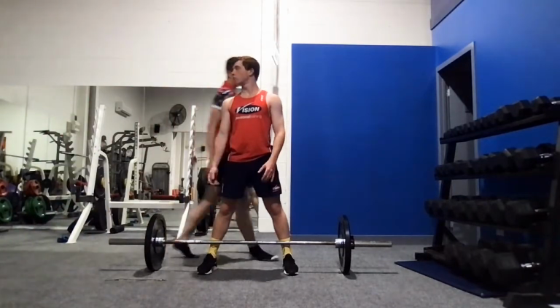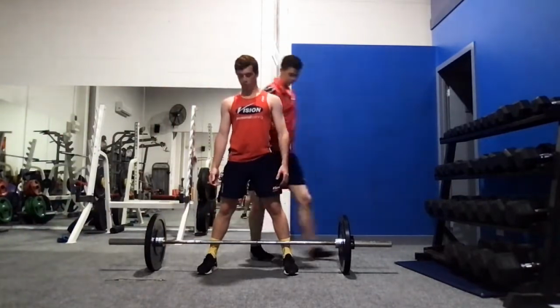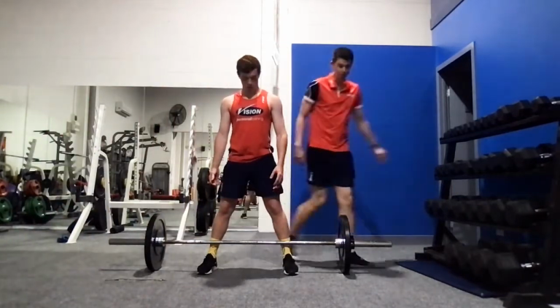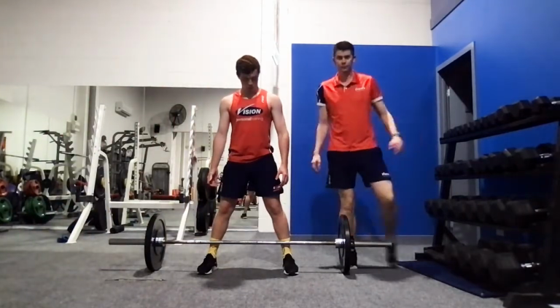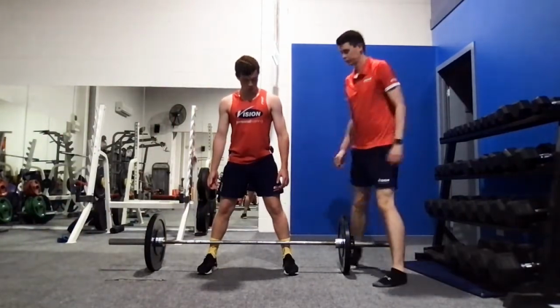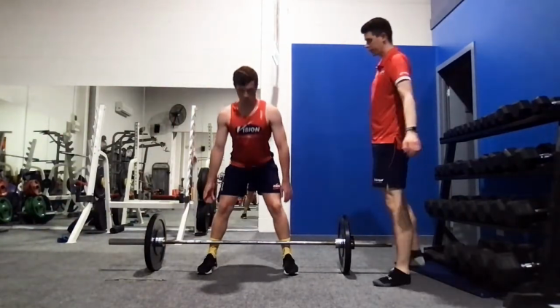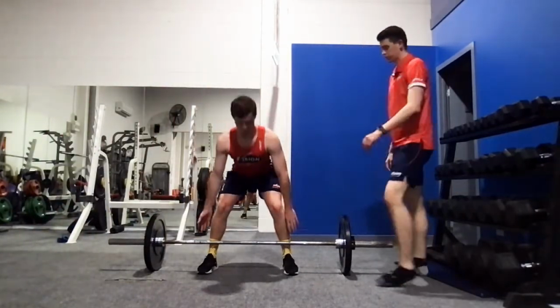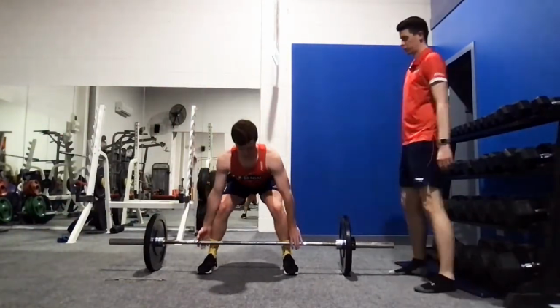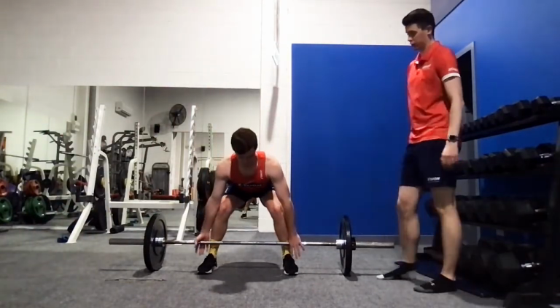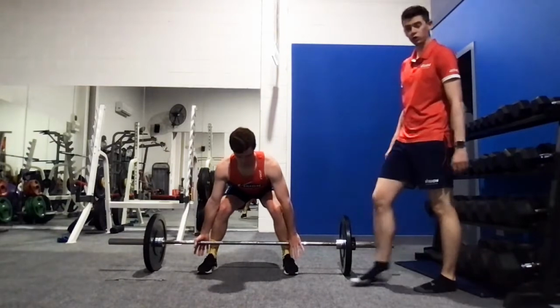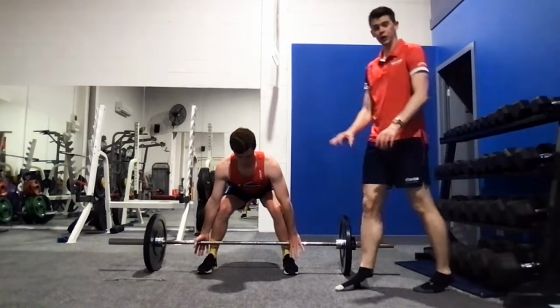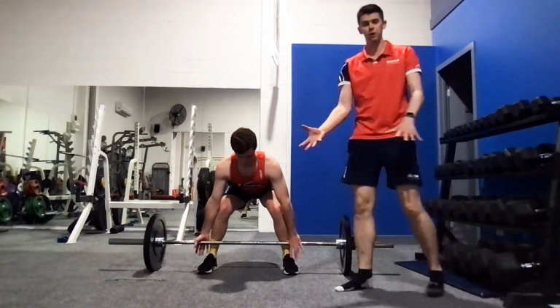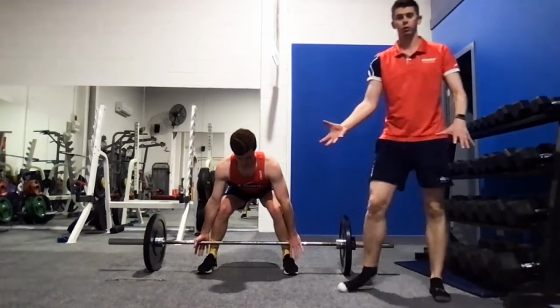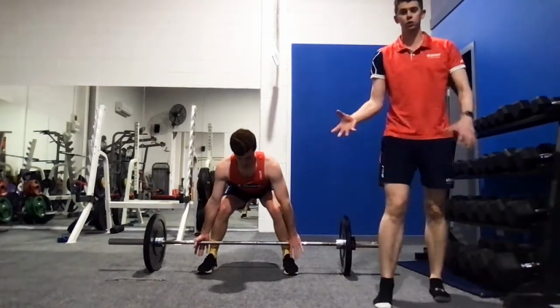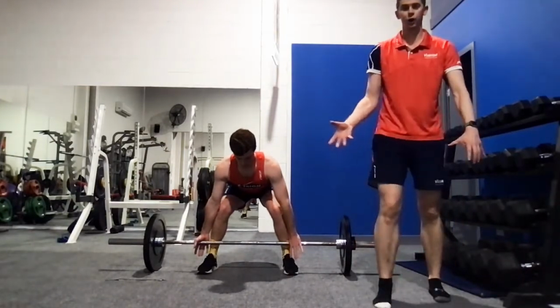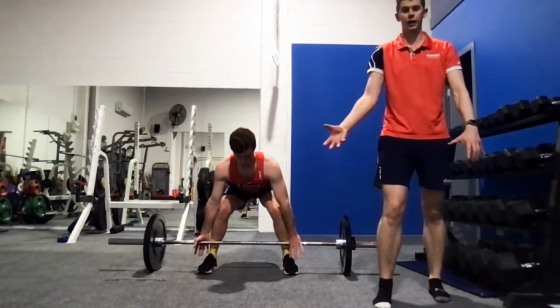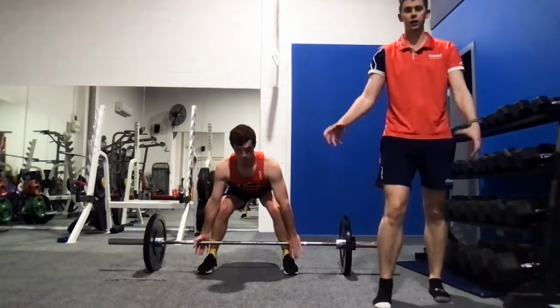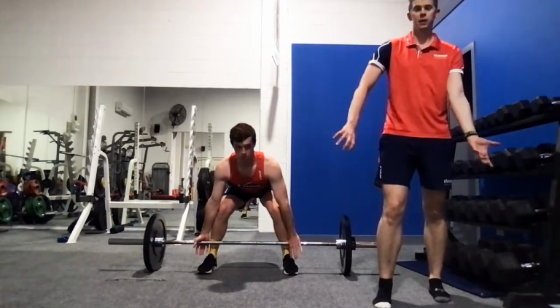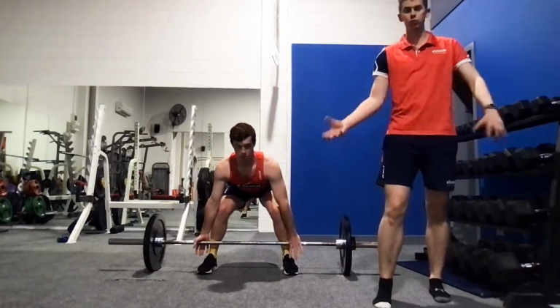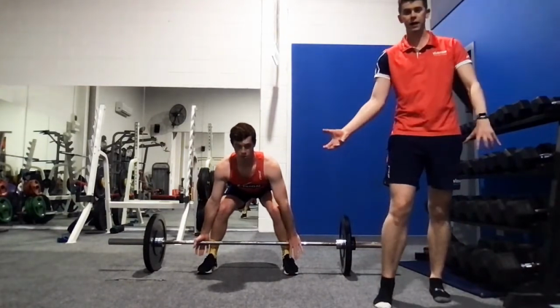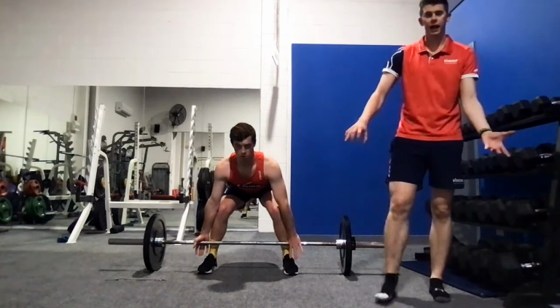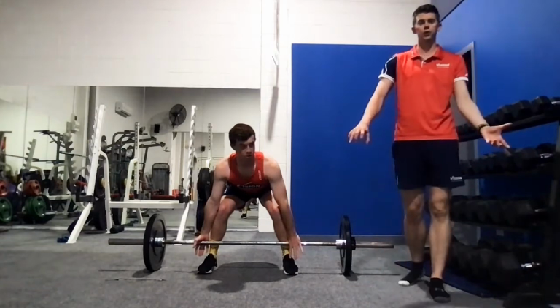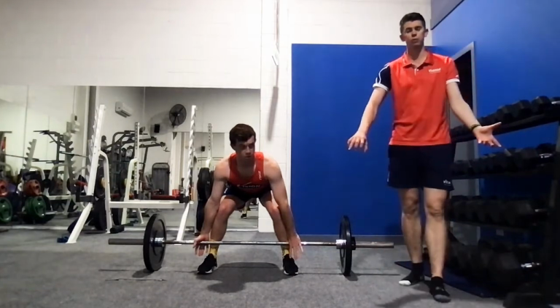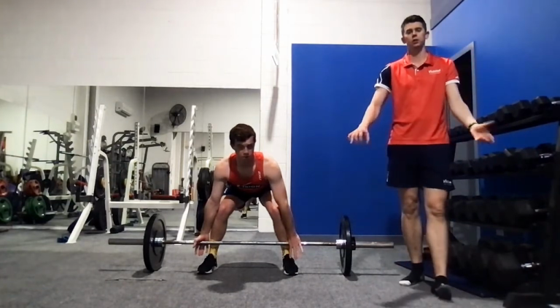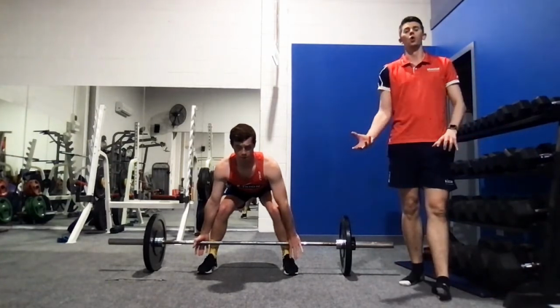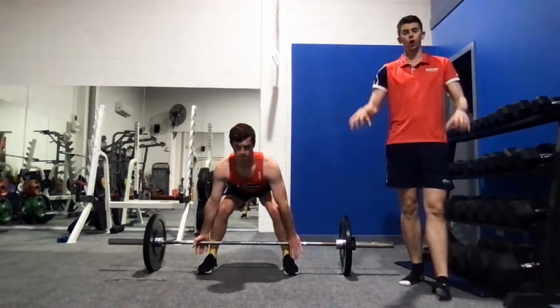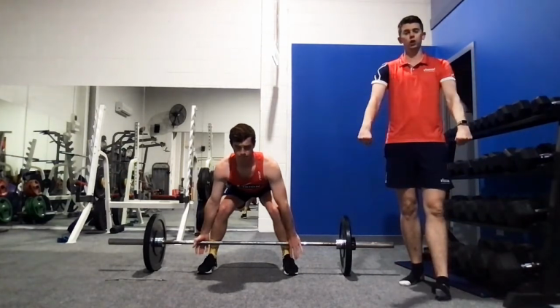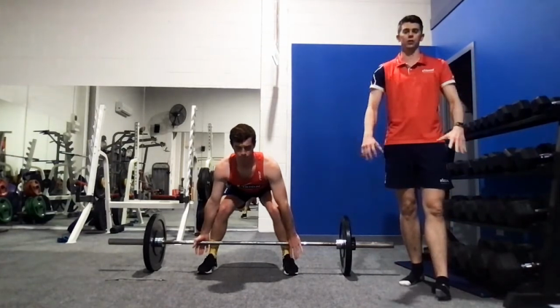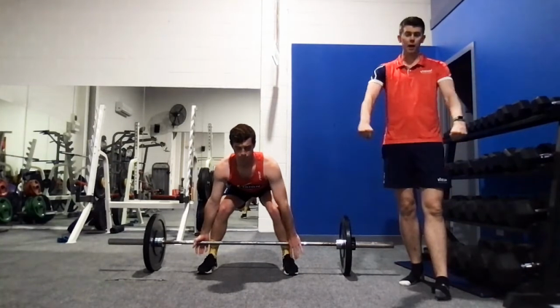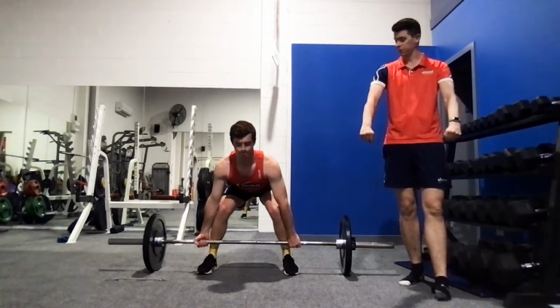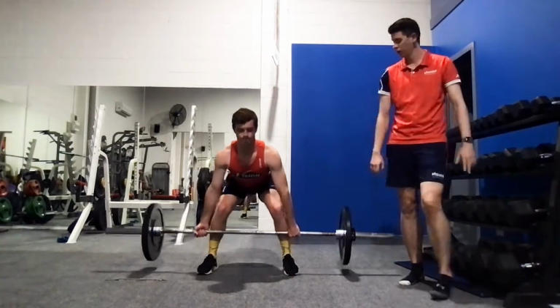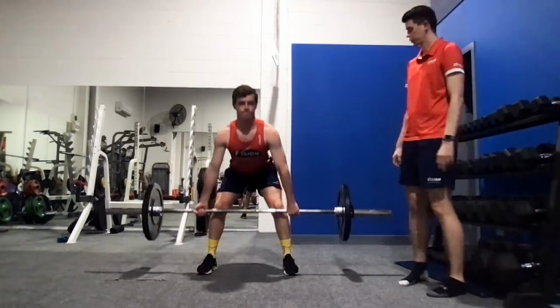Any grip — whatever grip is most comfortable. Aiden's doing an inverted grip, which is one hand over and one hand under. Make sure you rotate that as you go through your reps, or you can do both over. I personally prefer both over.